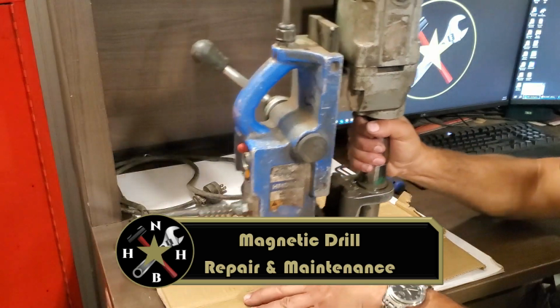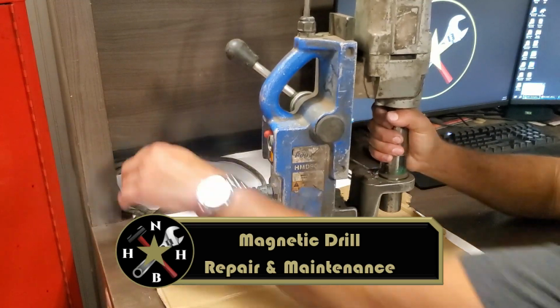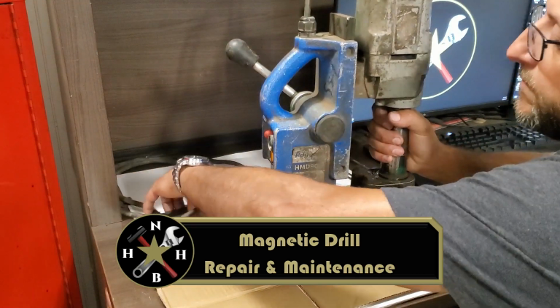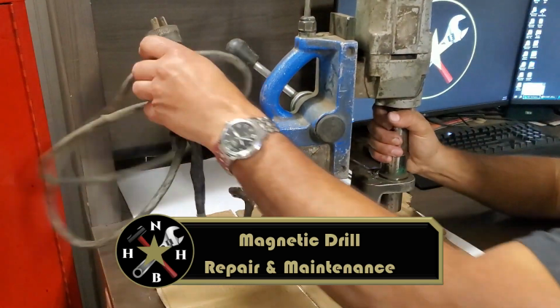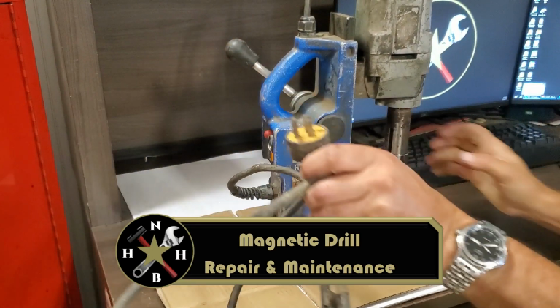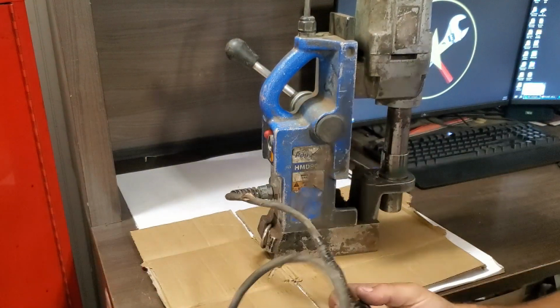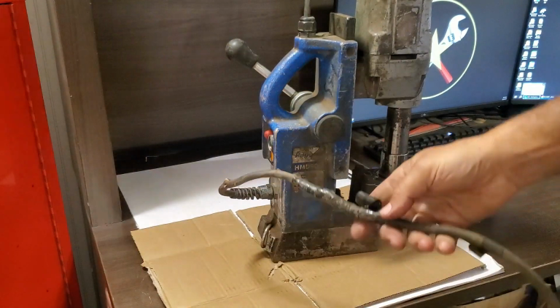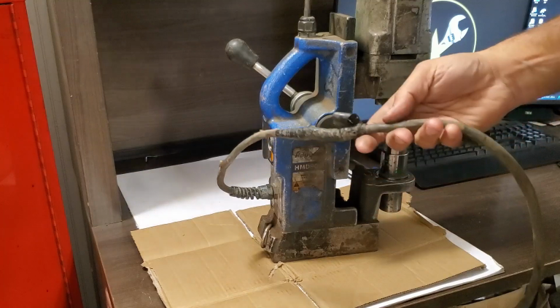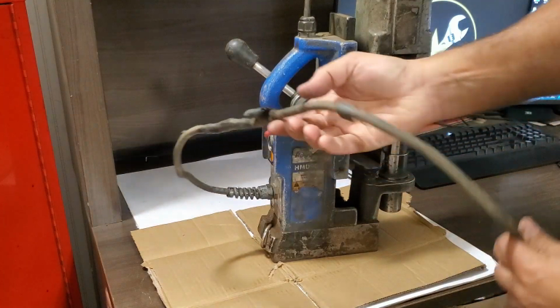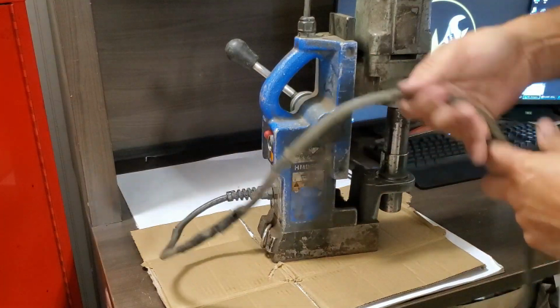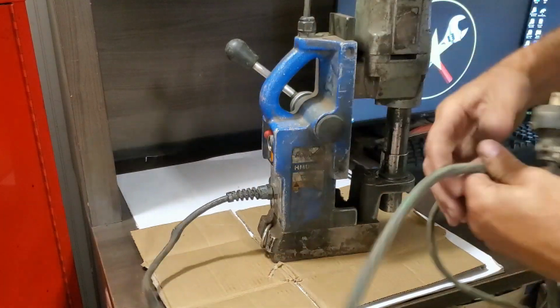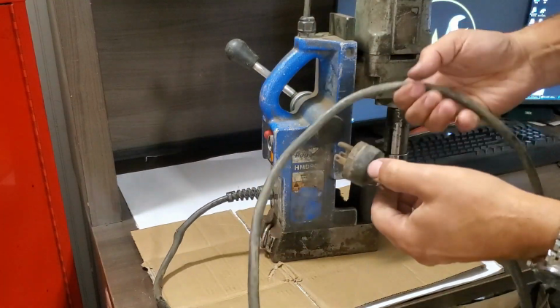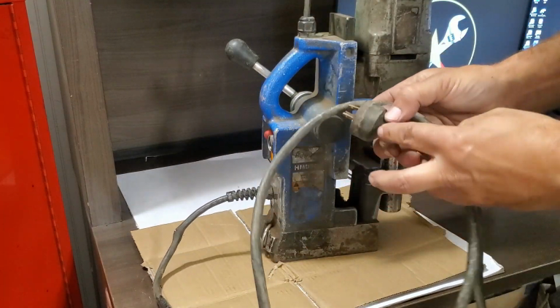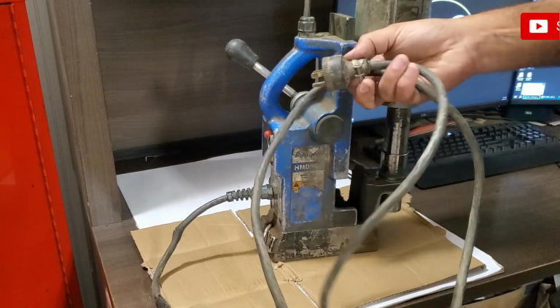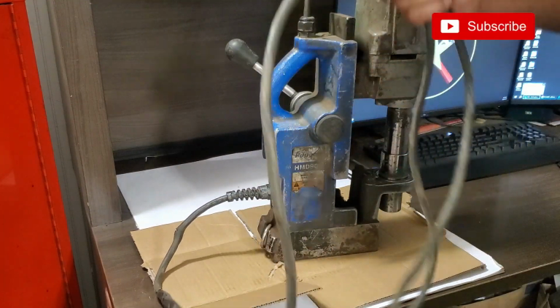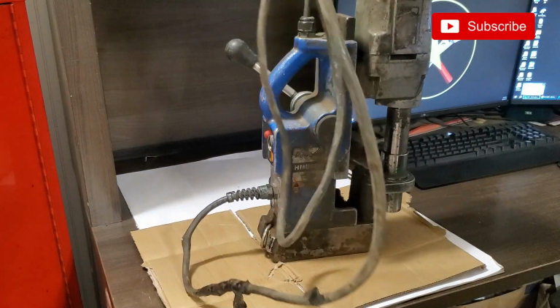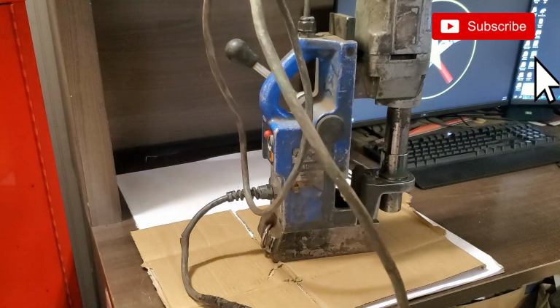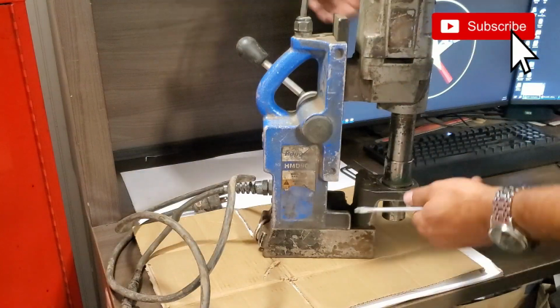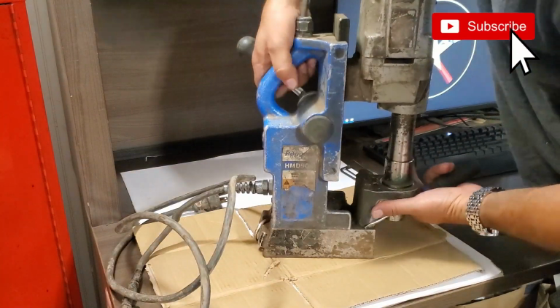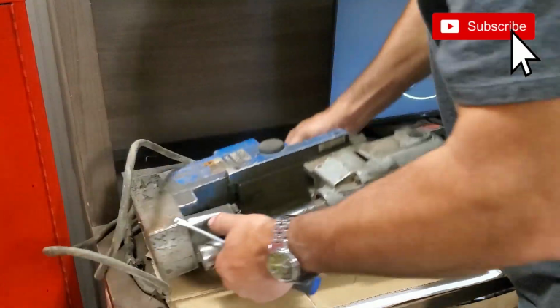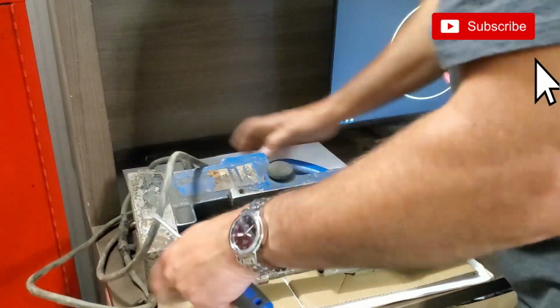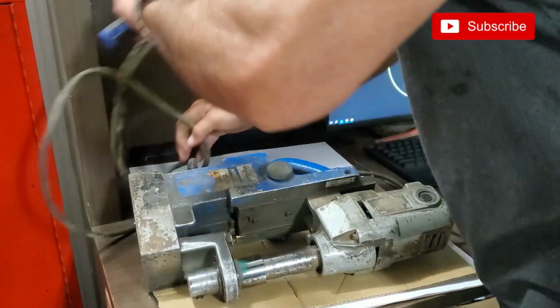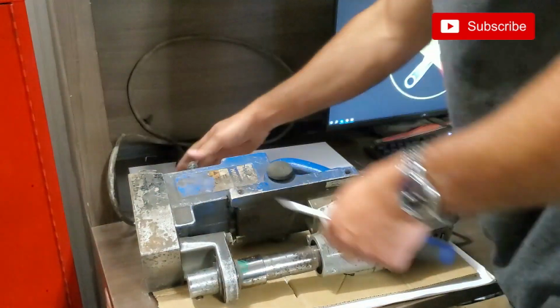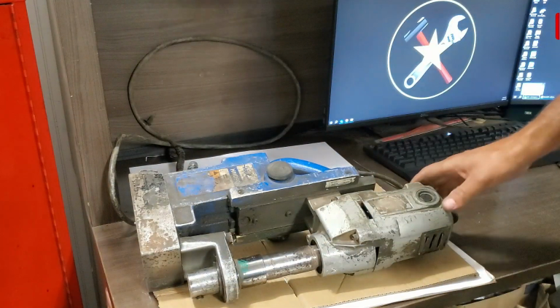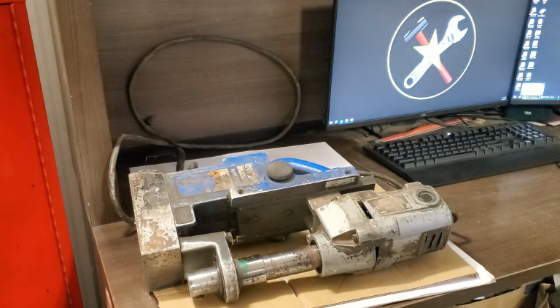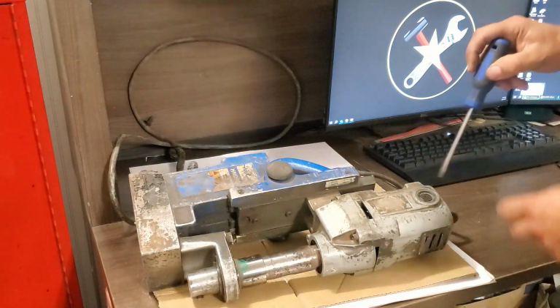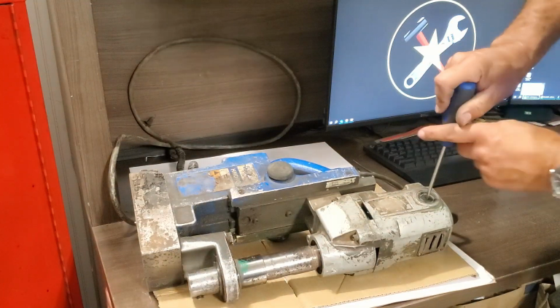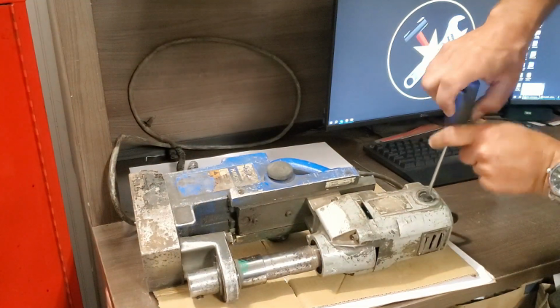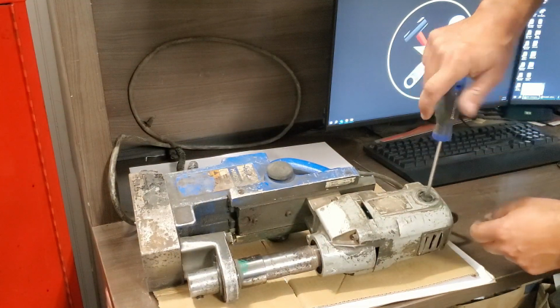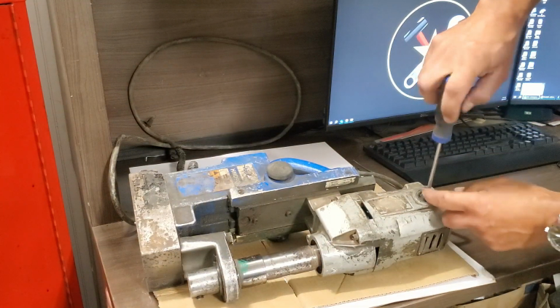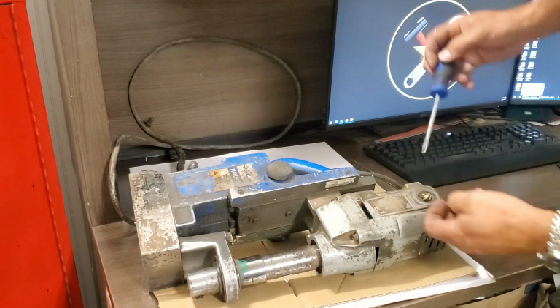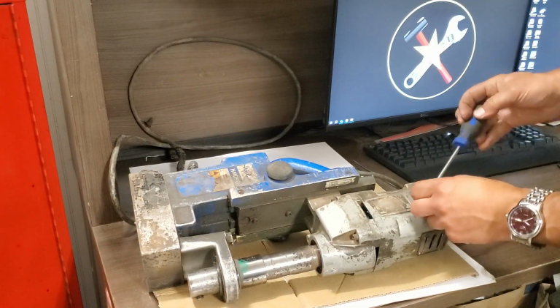Normally when I'm doing a power tool repair, the first thing I look at is the power cord. And as you can see, this one is in pretty bad shape. For tools with brushes, the easiest way to do this is to pull out the brushes and check for continuity between the plug terminals and the brush holders.